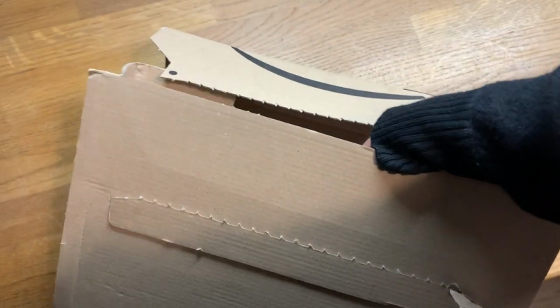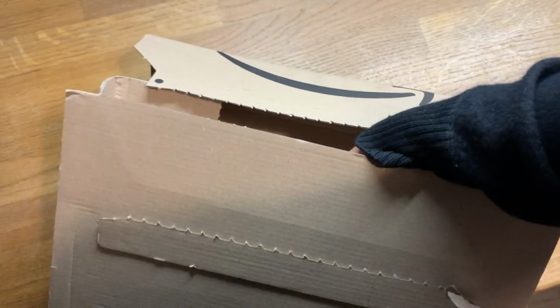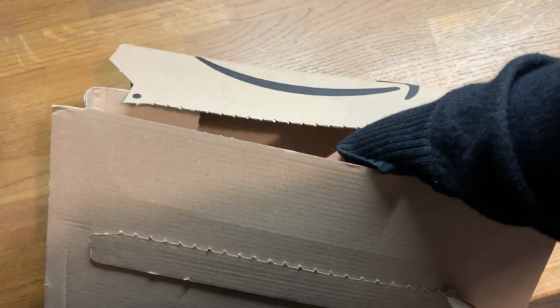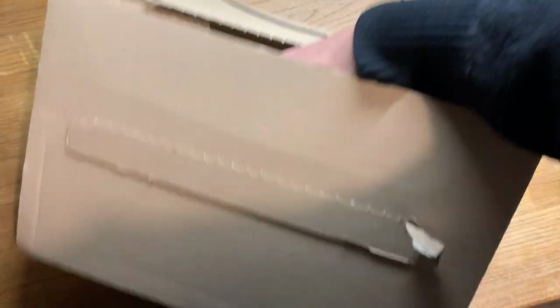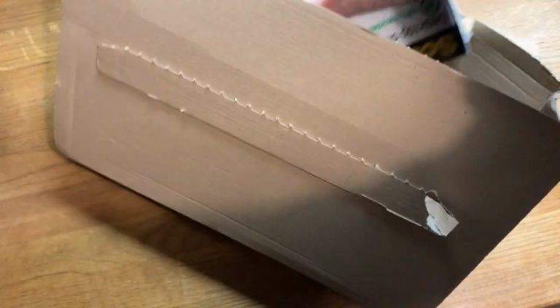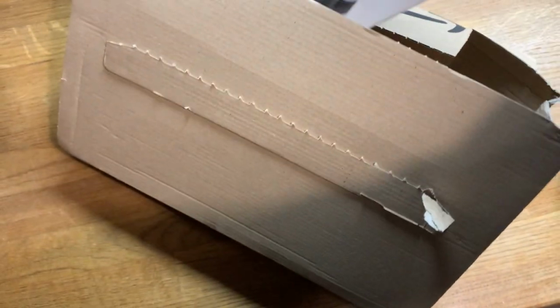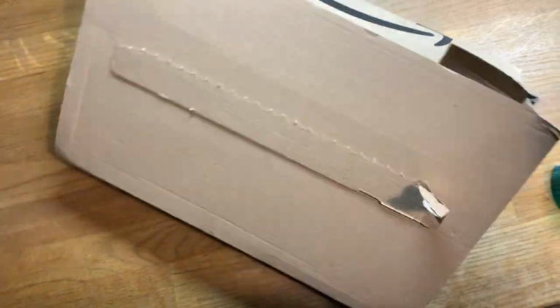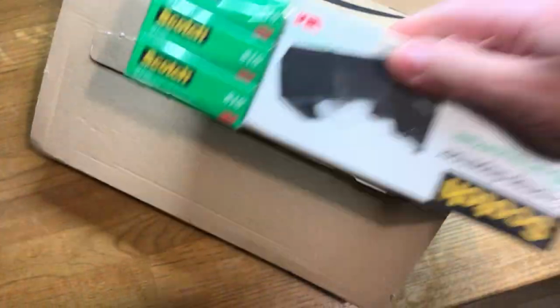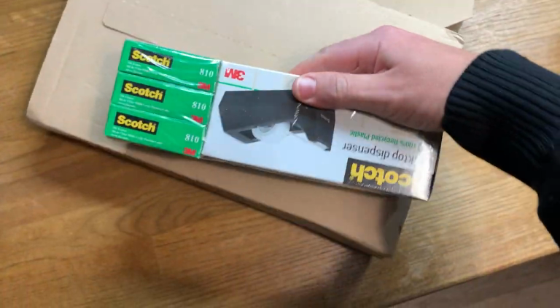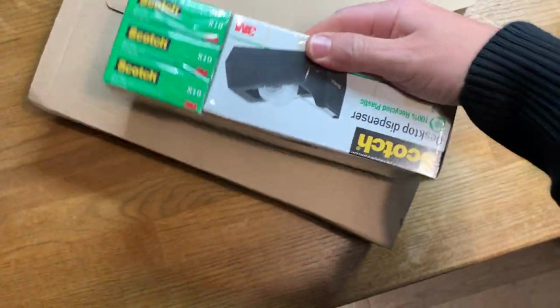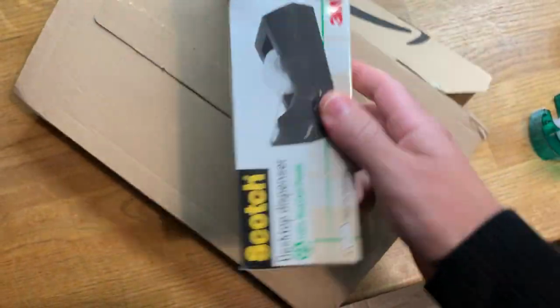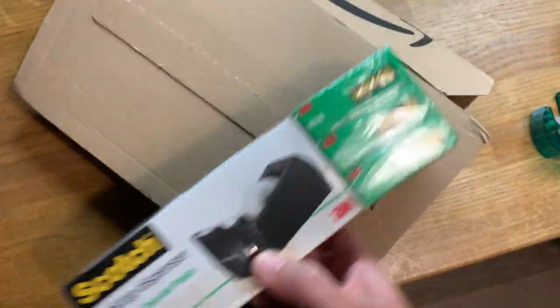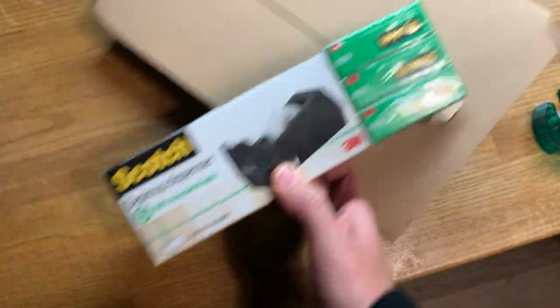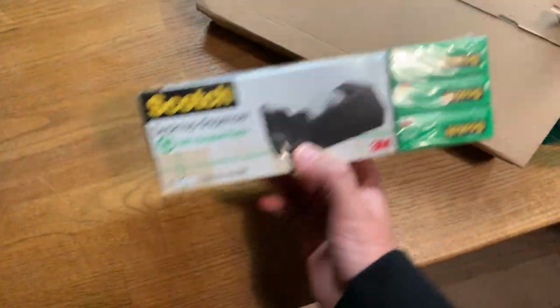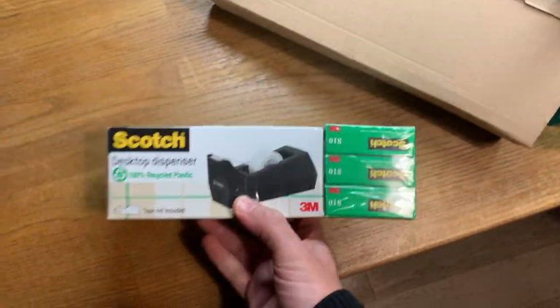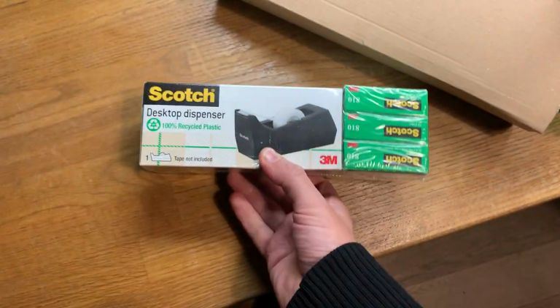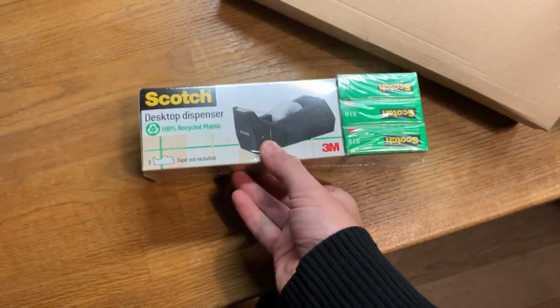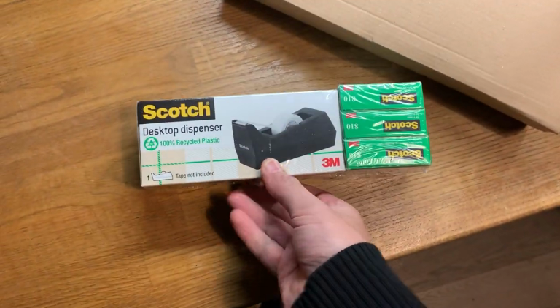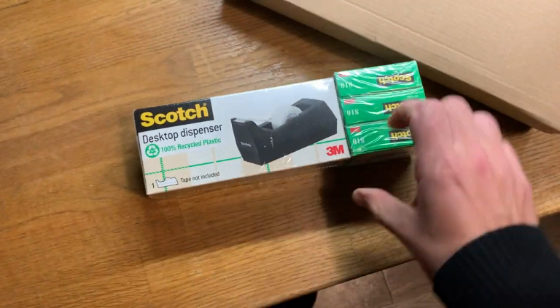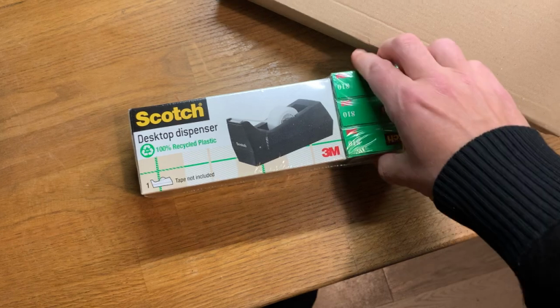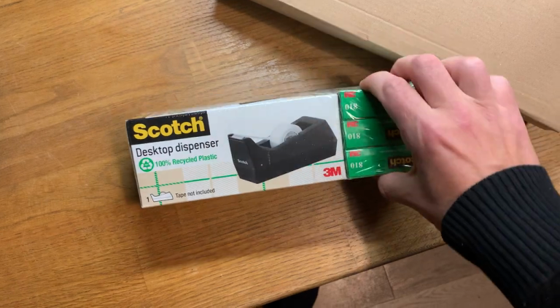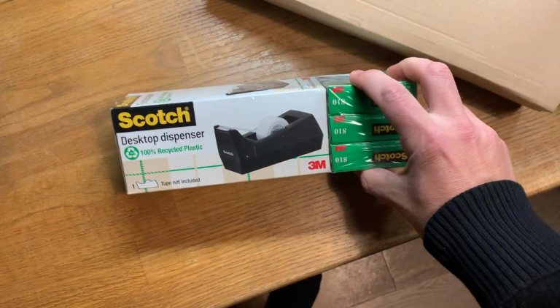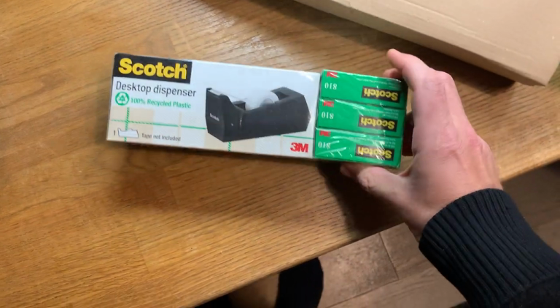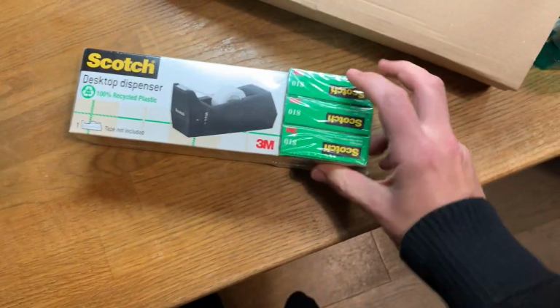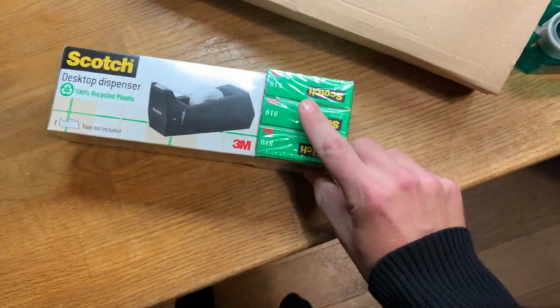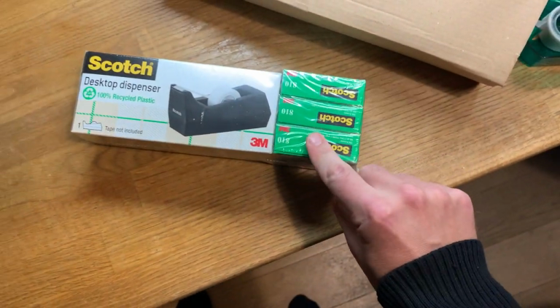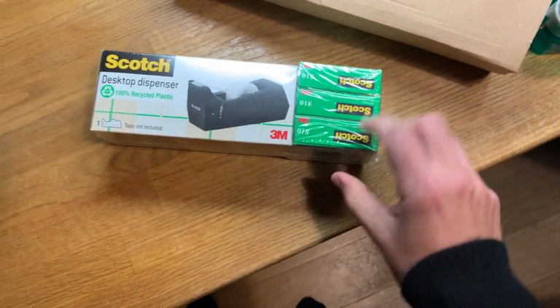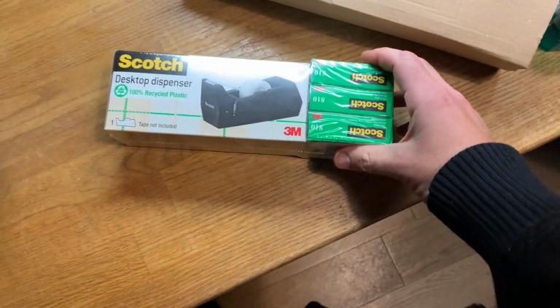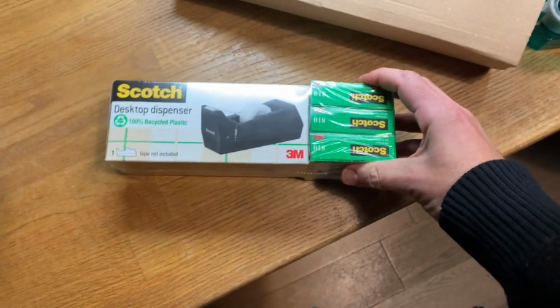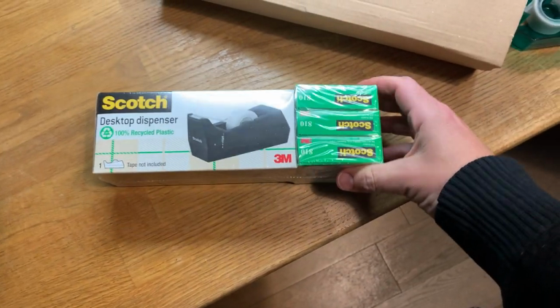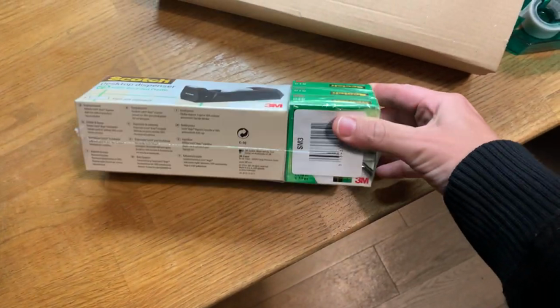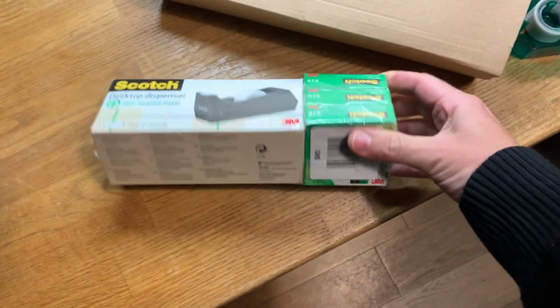It is what I think it is. And it is! It's a weighted Scotch desktop tape dispenser. It comes with three rolls — three rolls of Scotch tape.